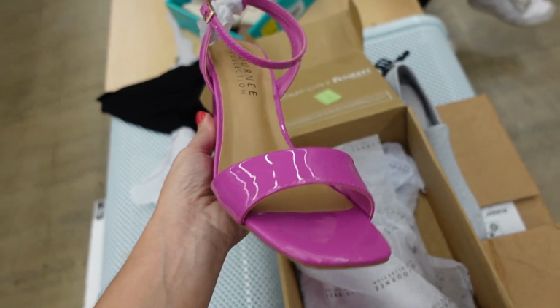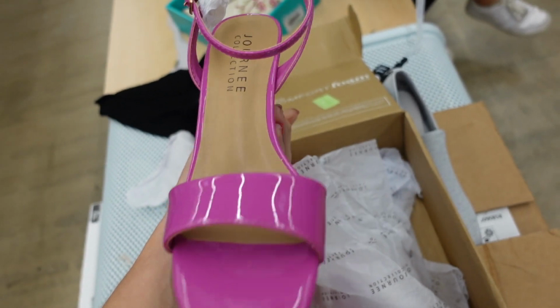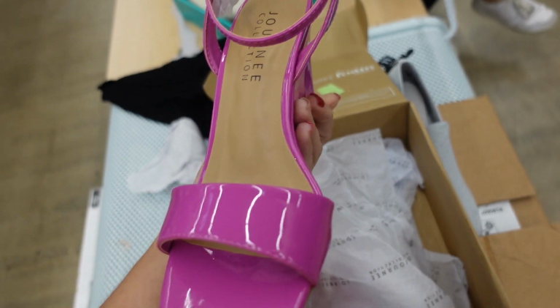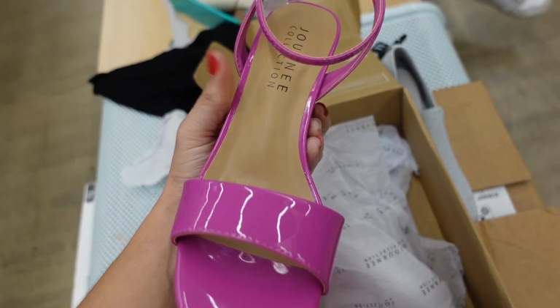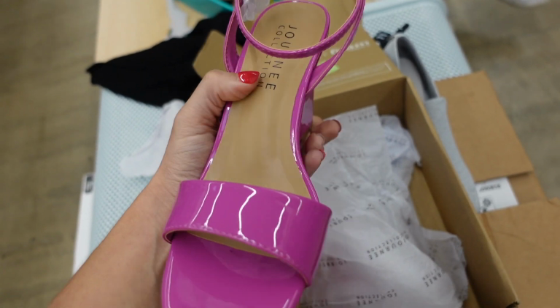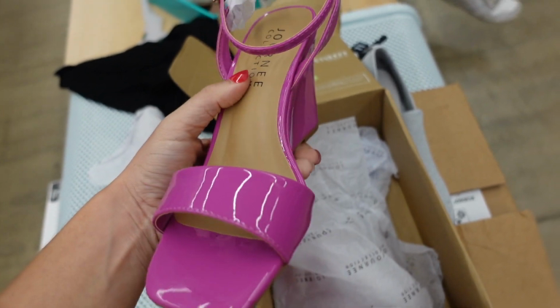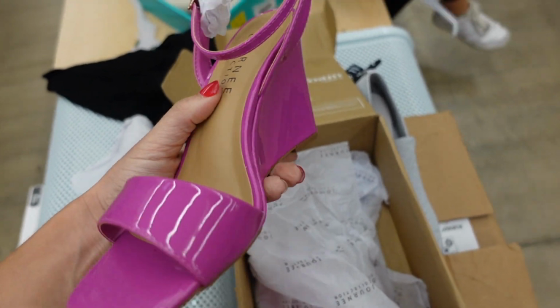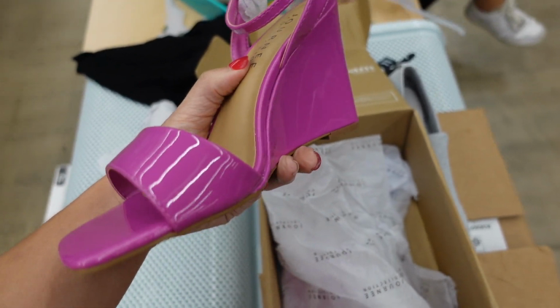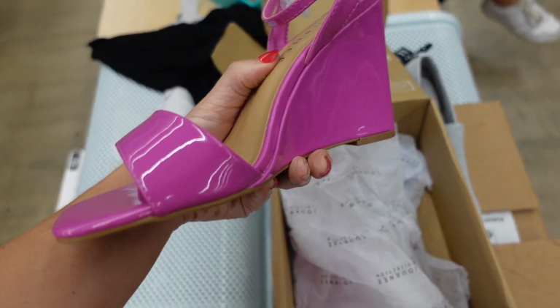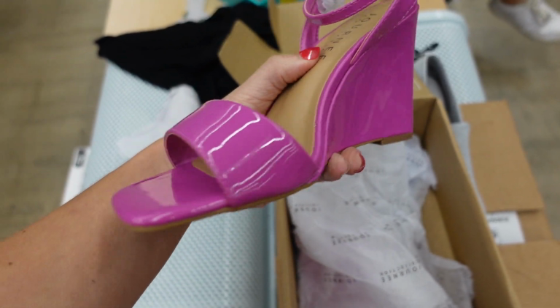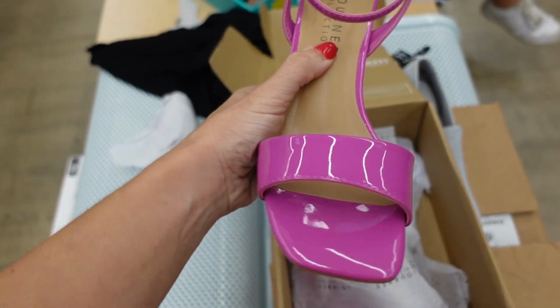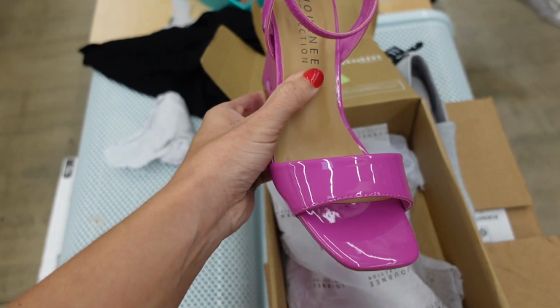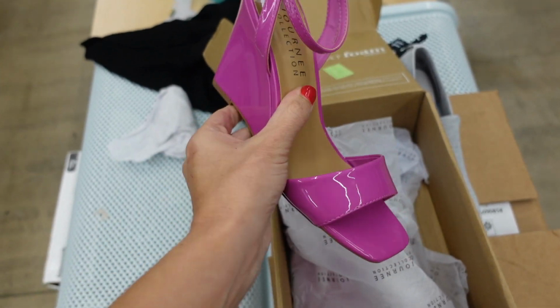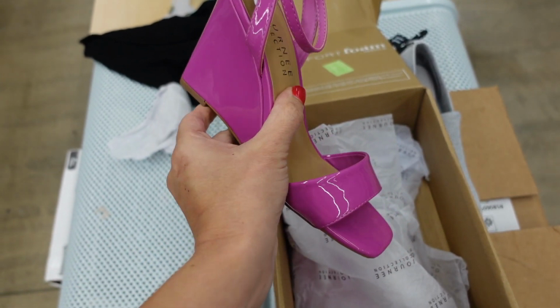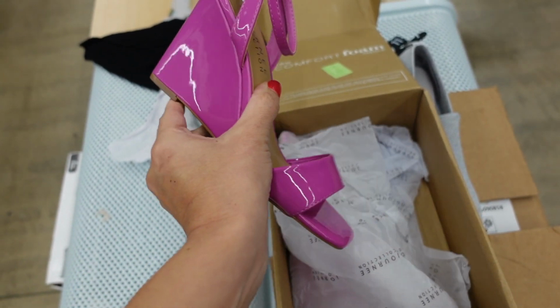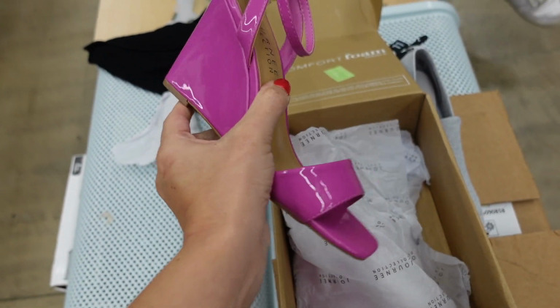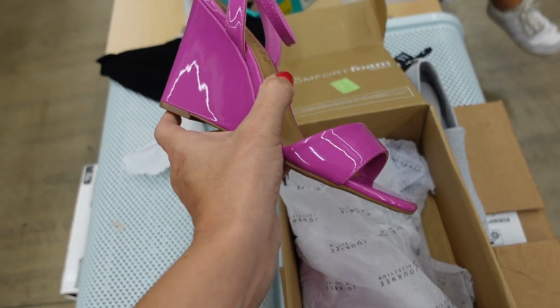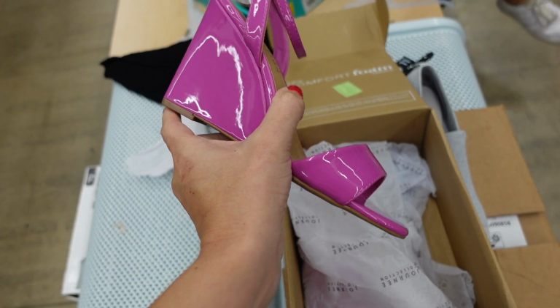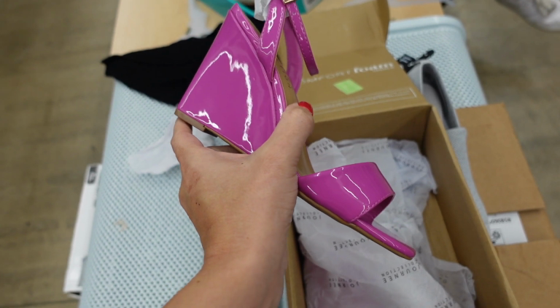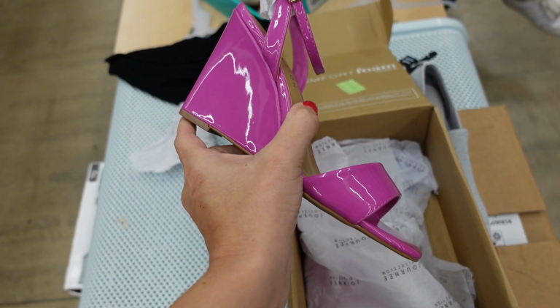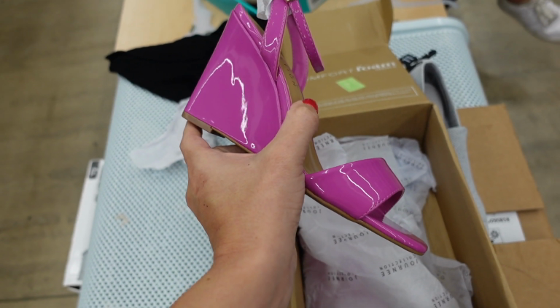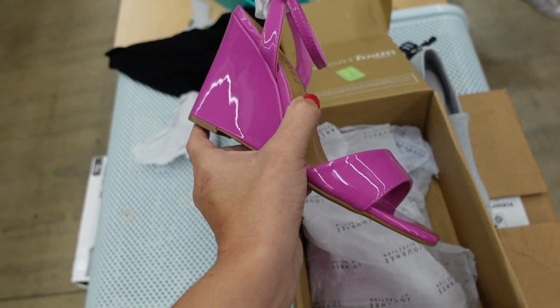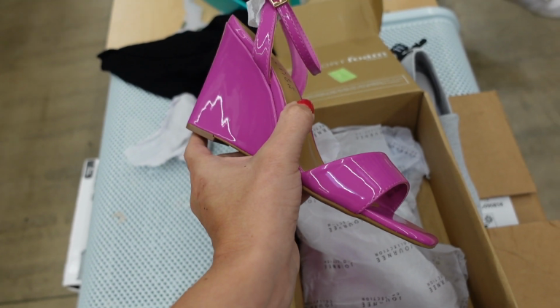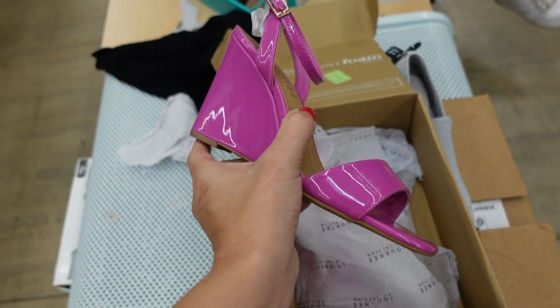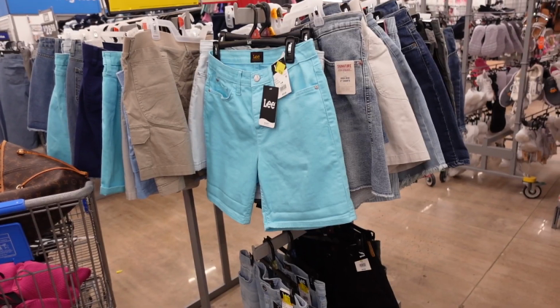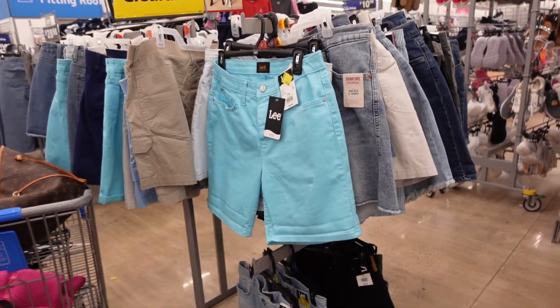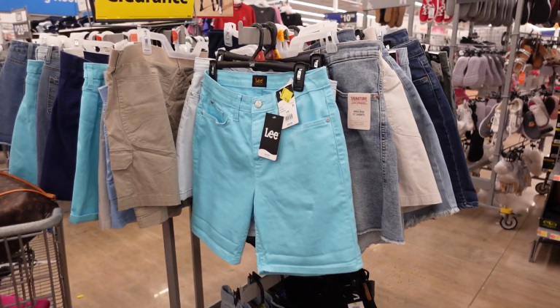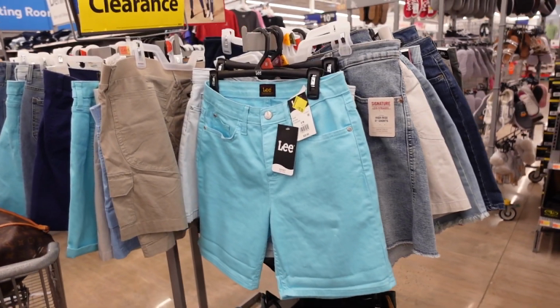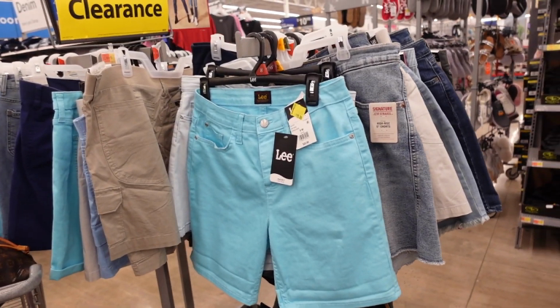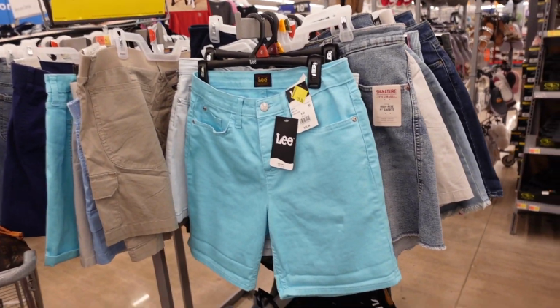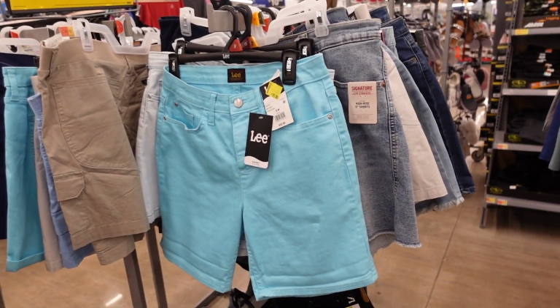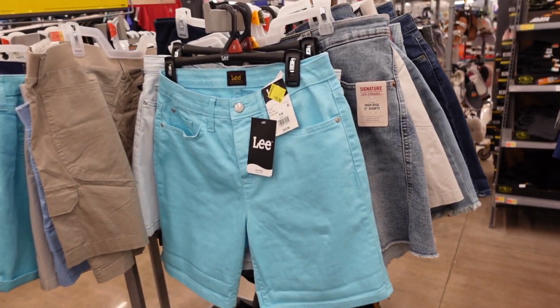Wedges are on sale — these have that square toe, one strap, and ankle strap. They're on sale for $59.99 and do come in some other colors.